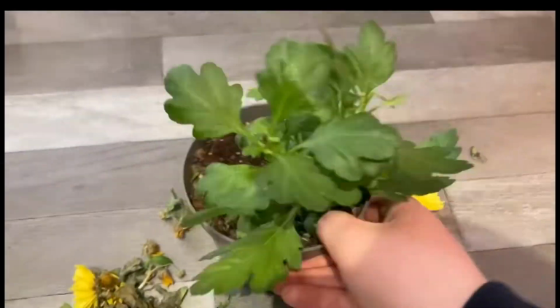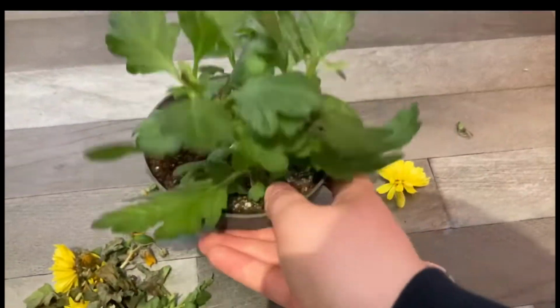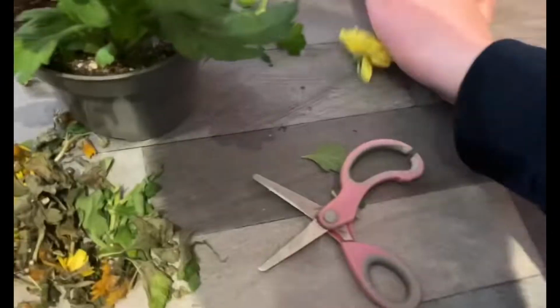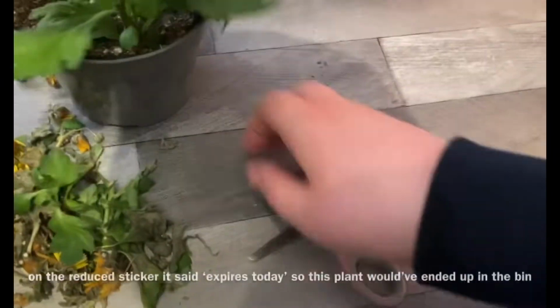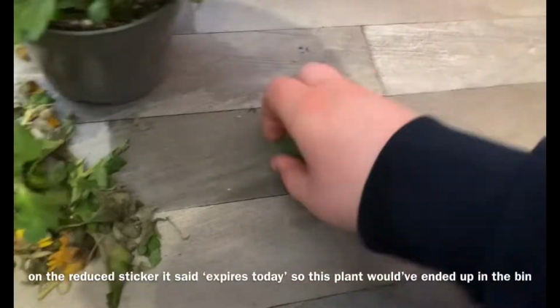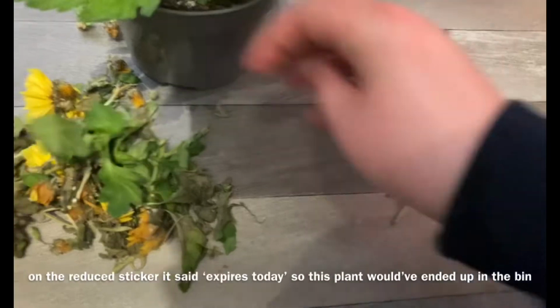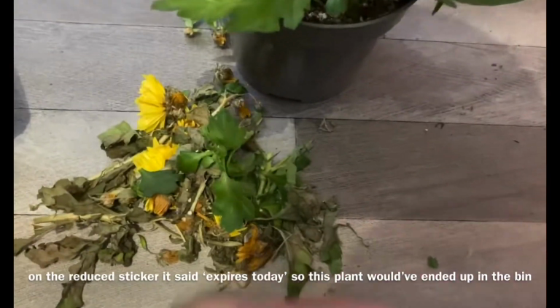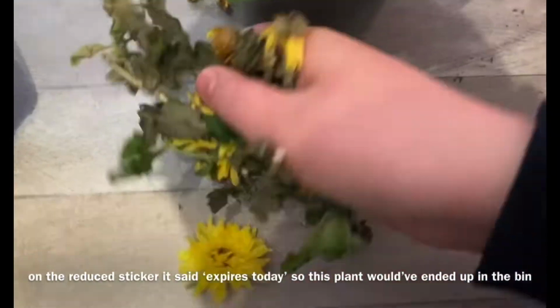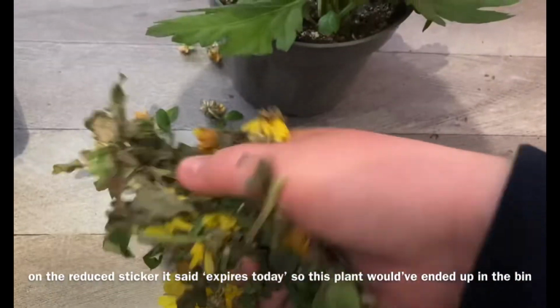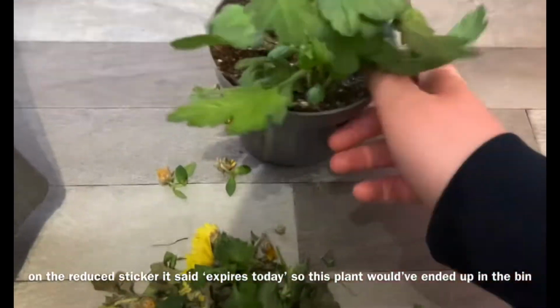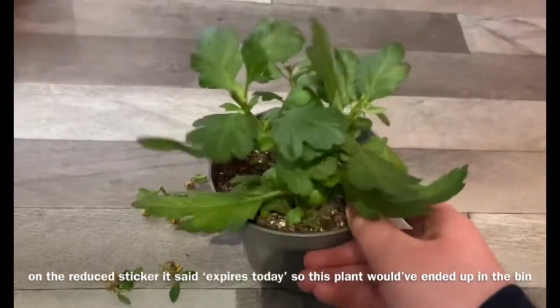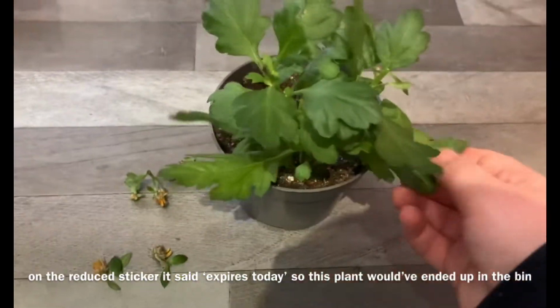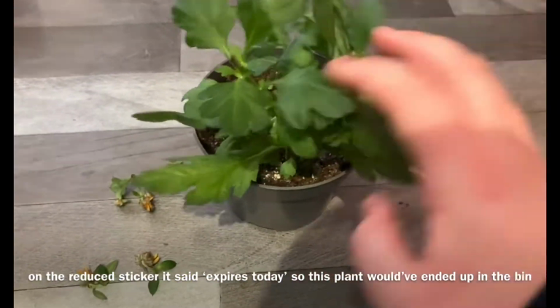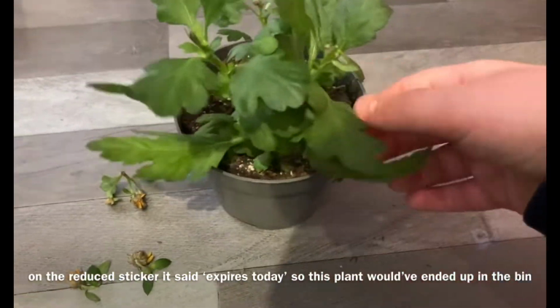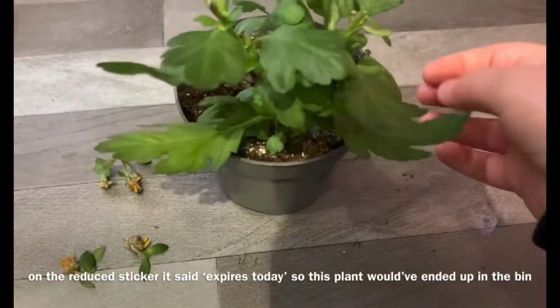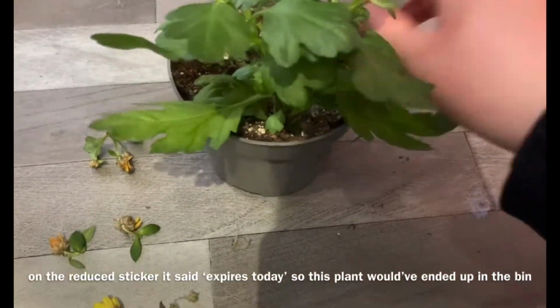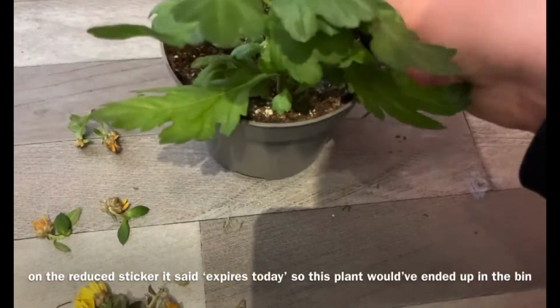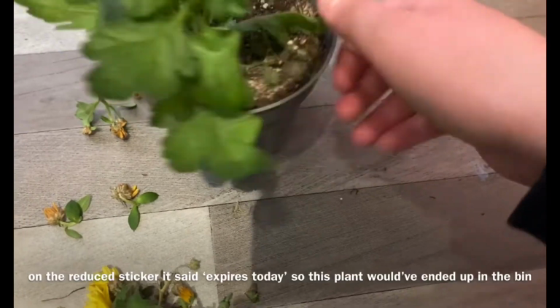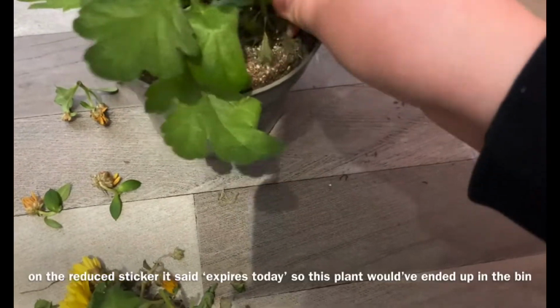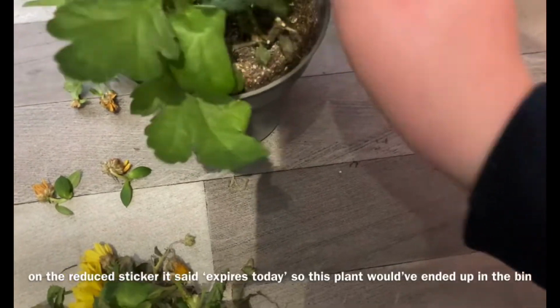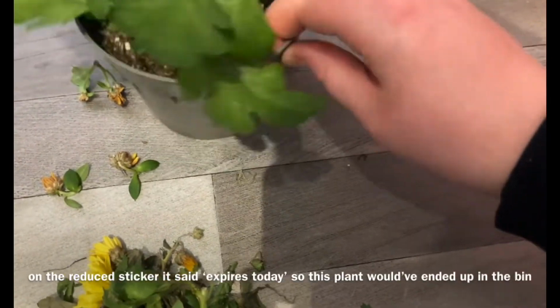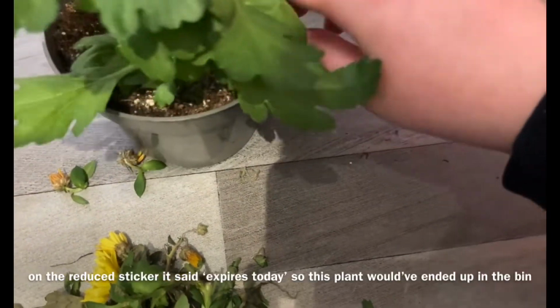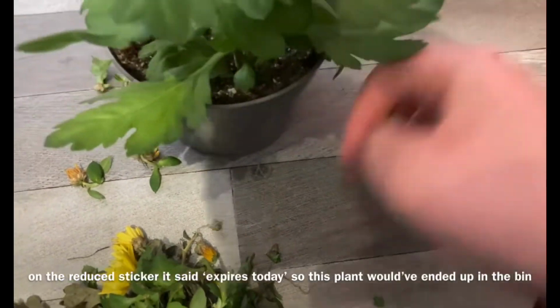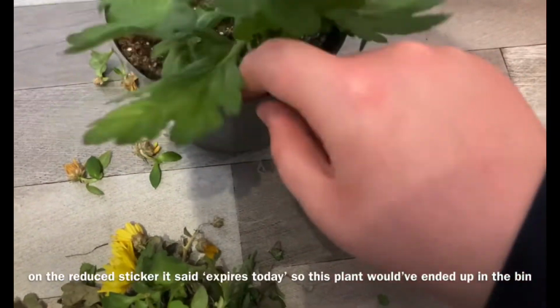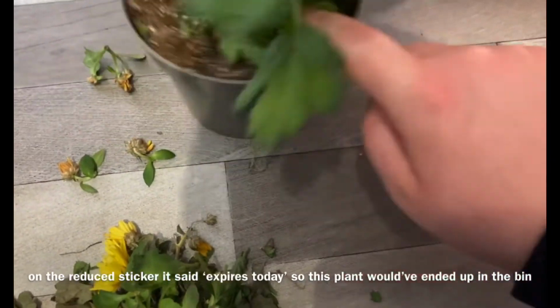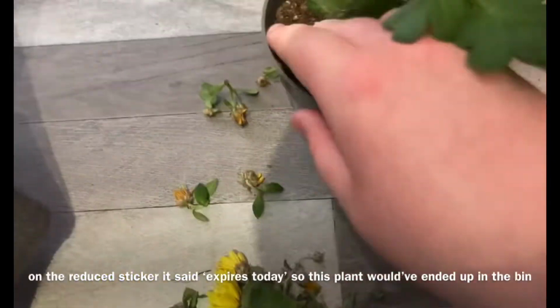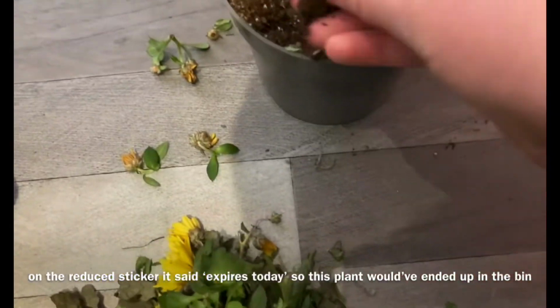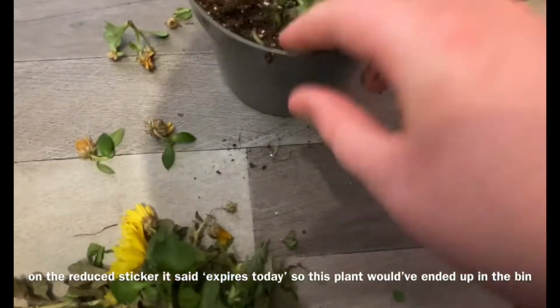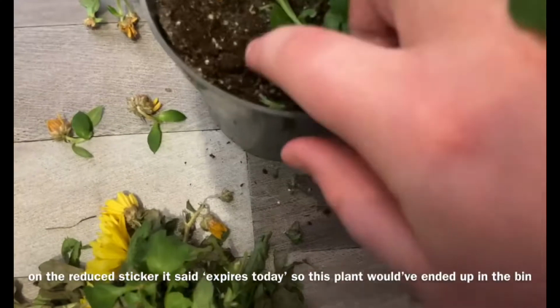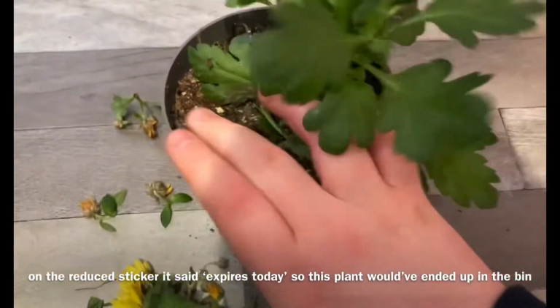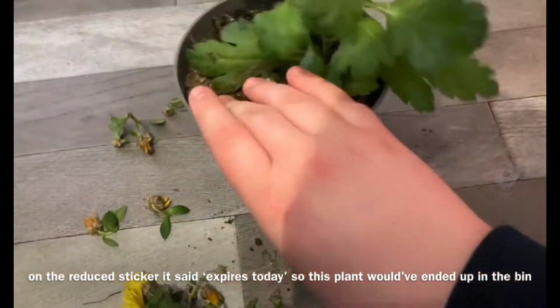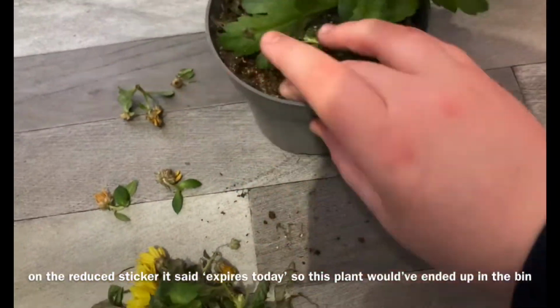So this is all what I've cut off, and this is the plant — it looks a lot nicer now. But the soil is very dry, so I'm going to give it a good soak with water.